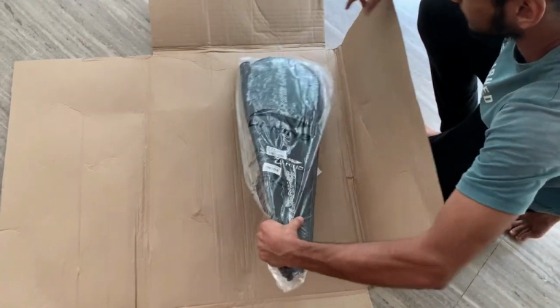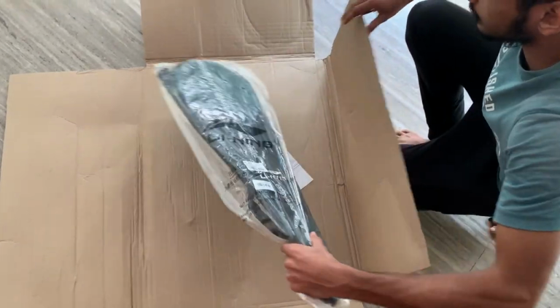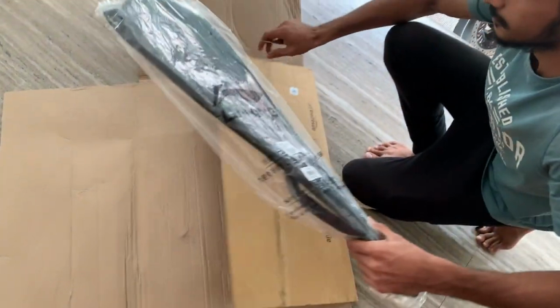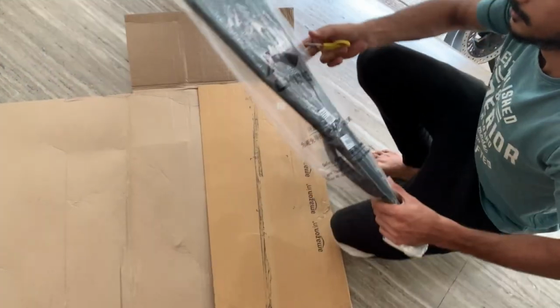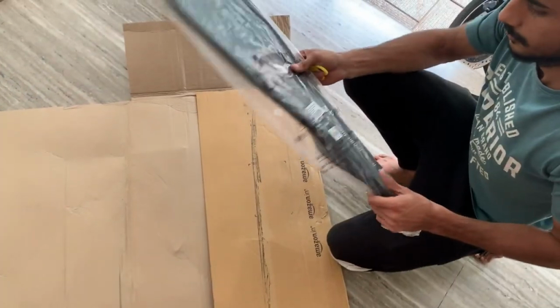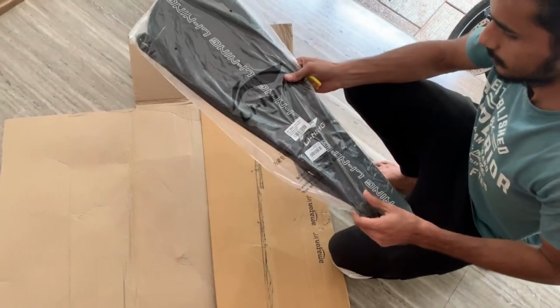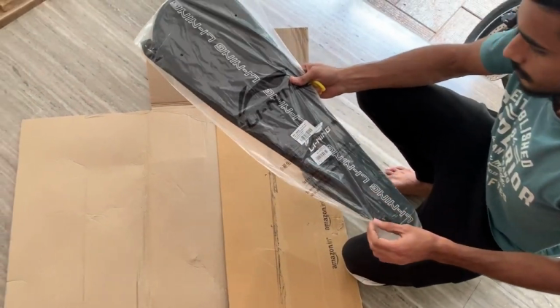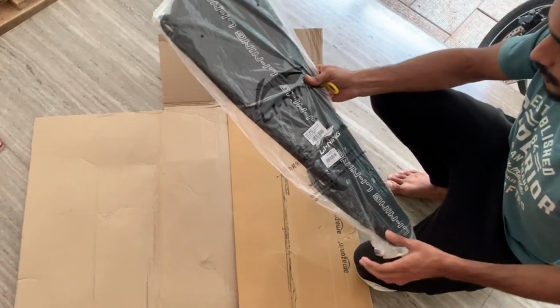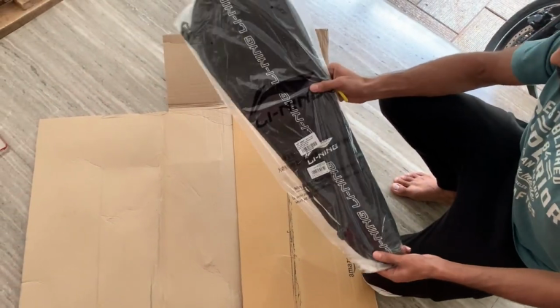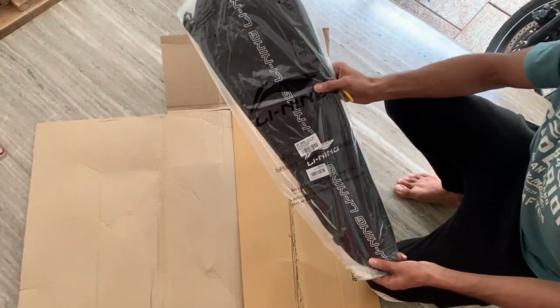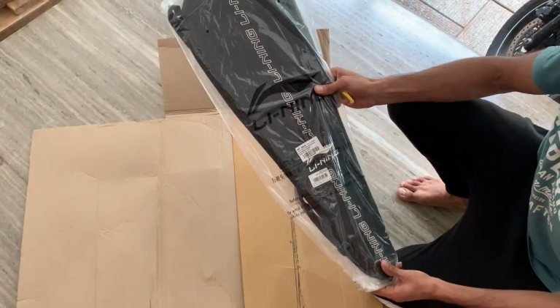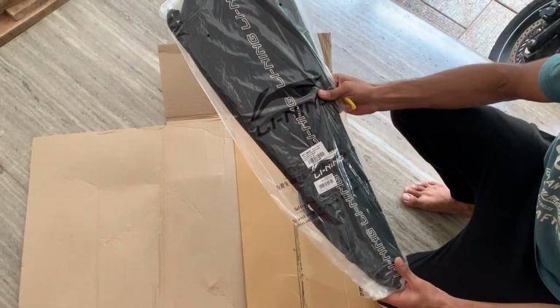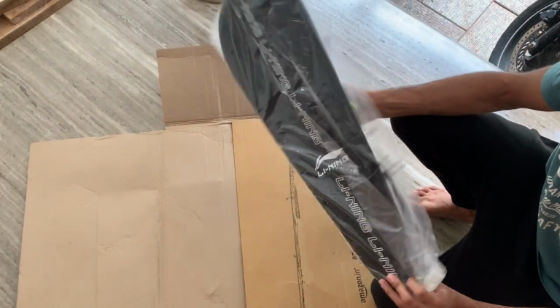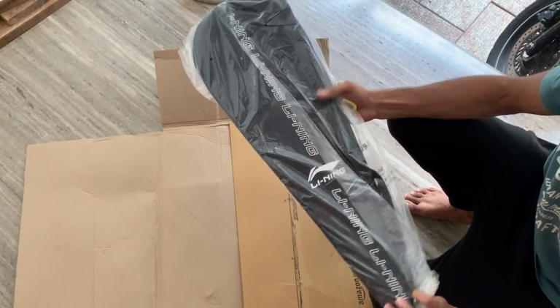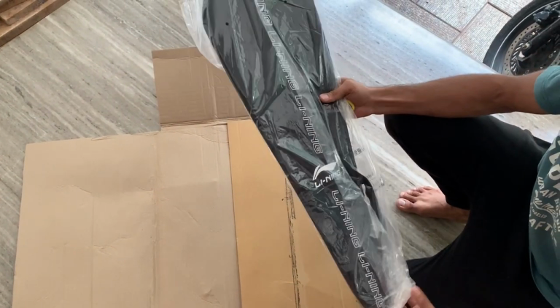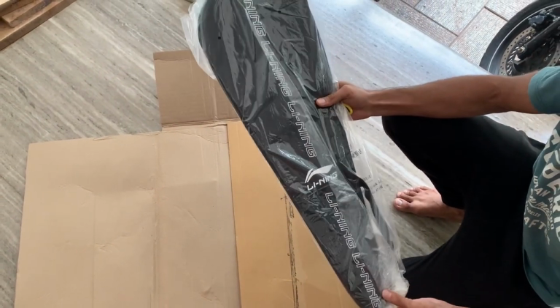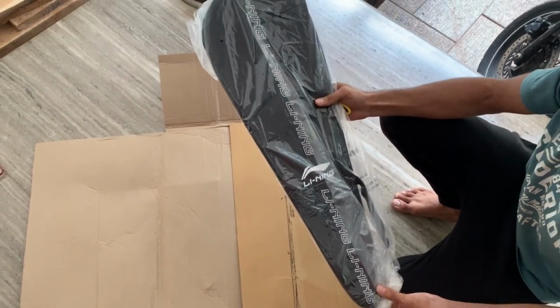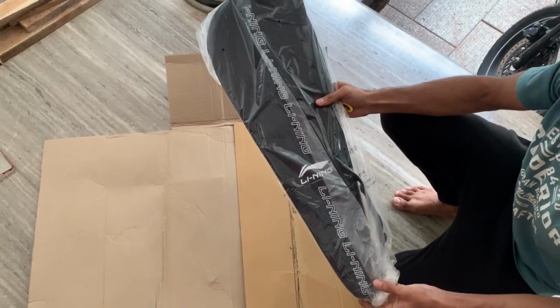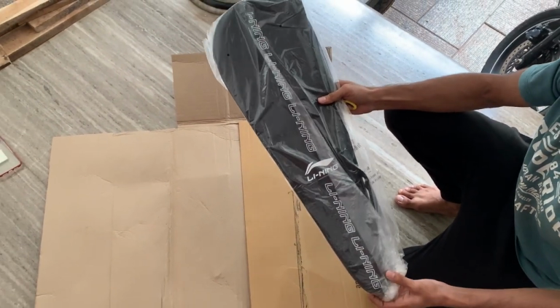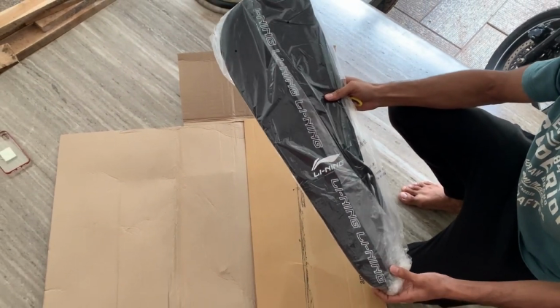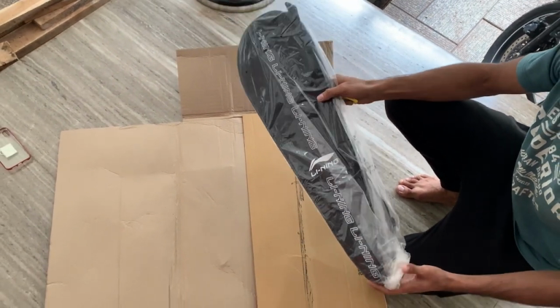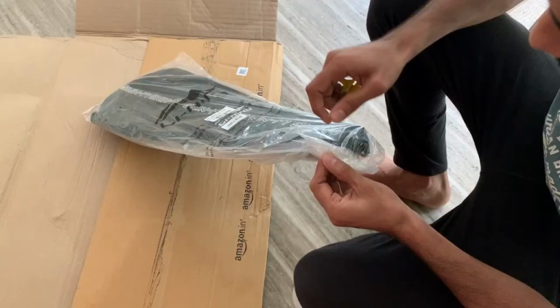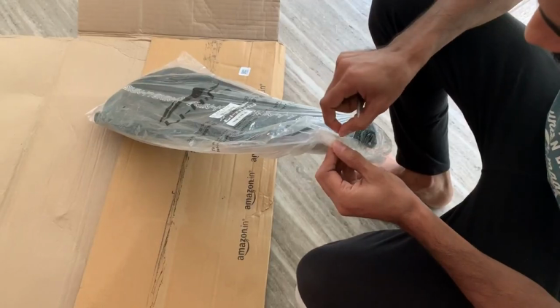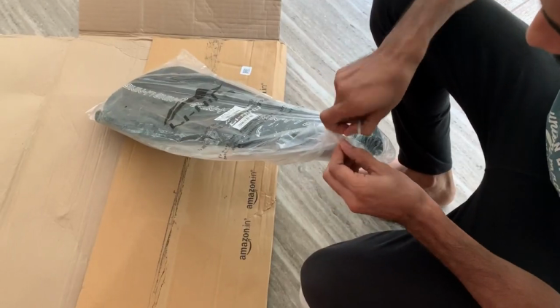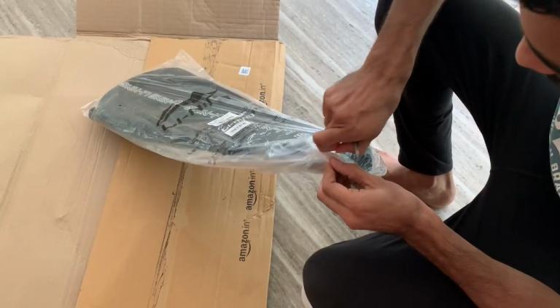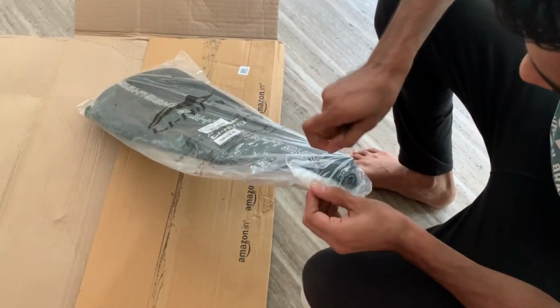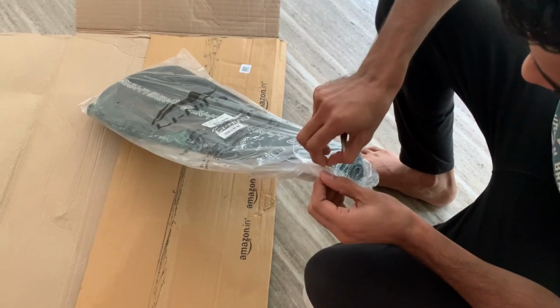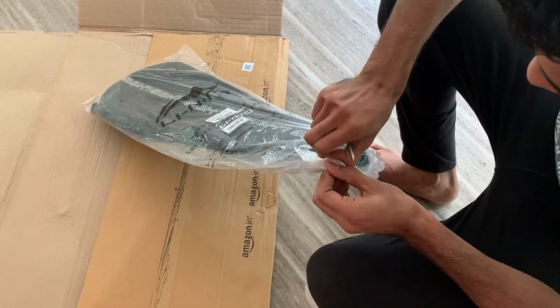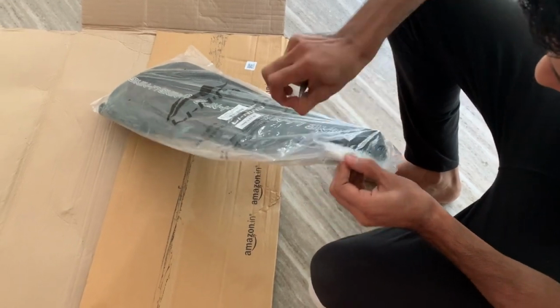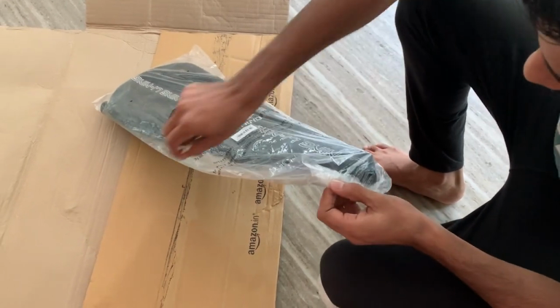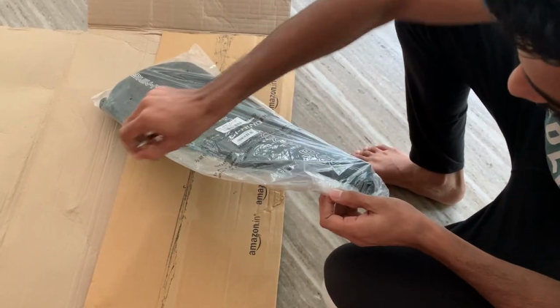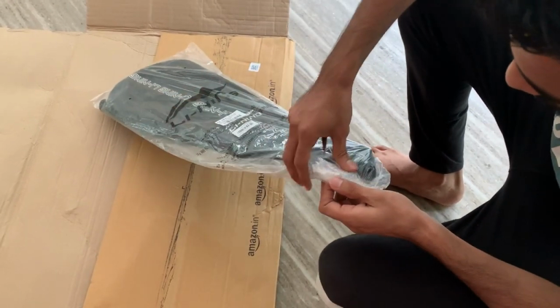This is the full racquet cover. I will use it to cover the racquet. Without stretching, it should be provided by the full racquet cover.